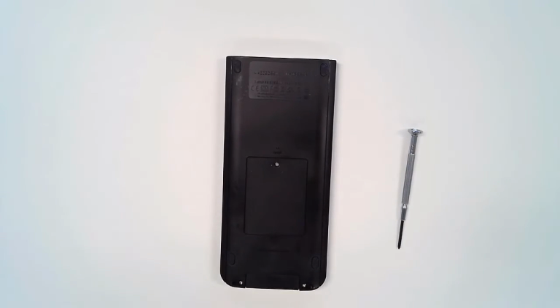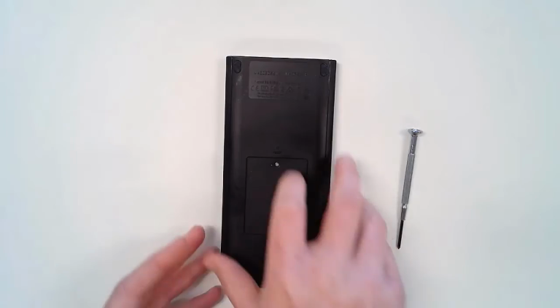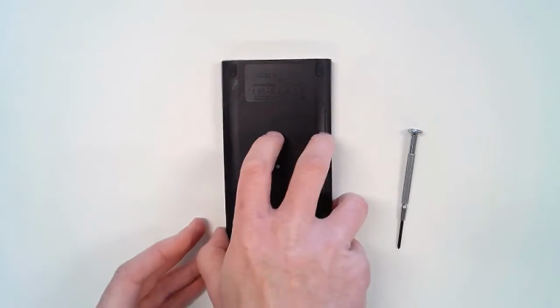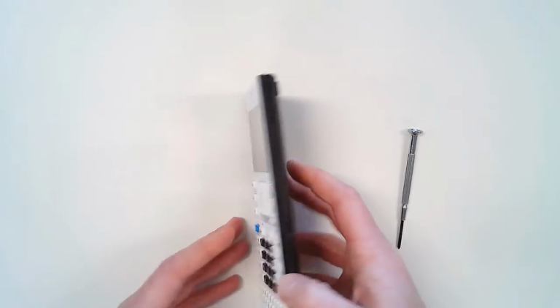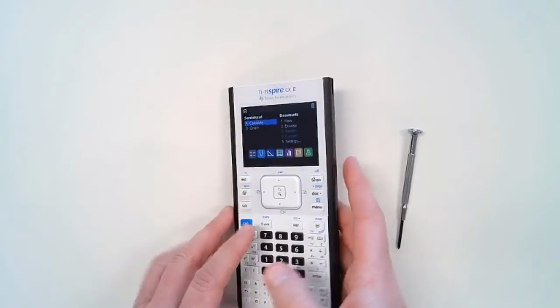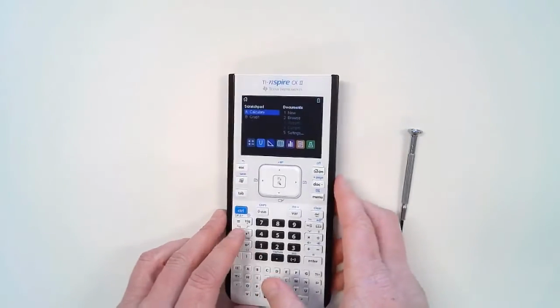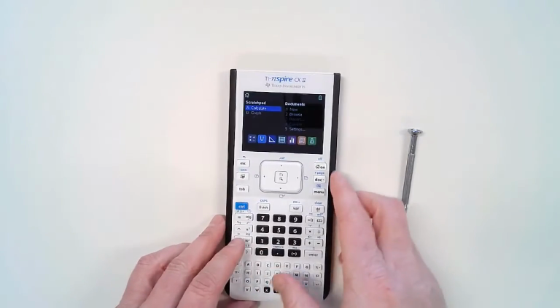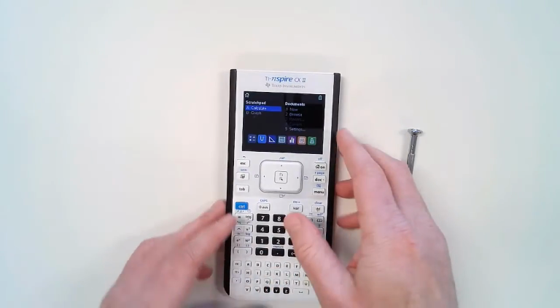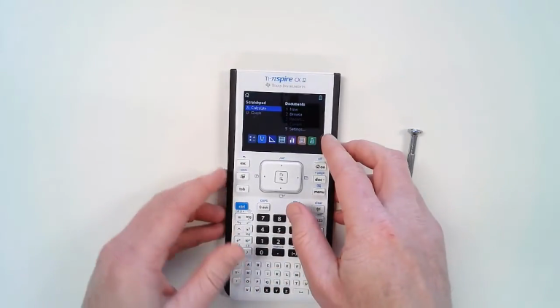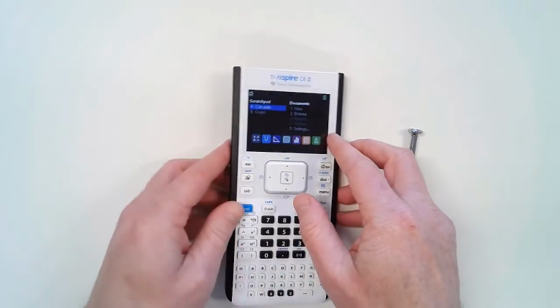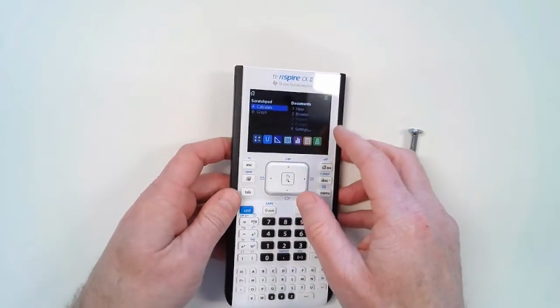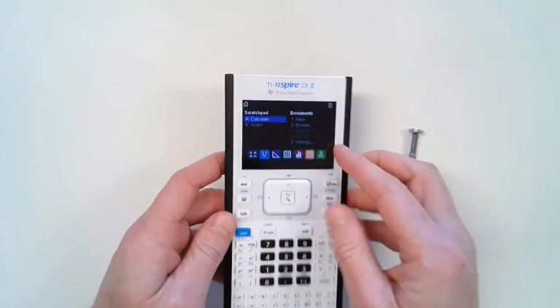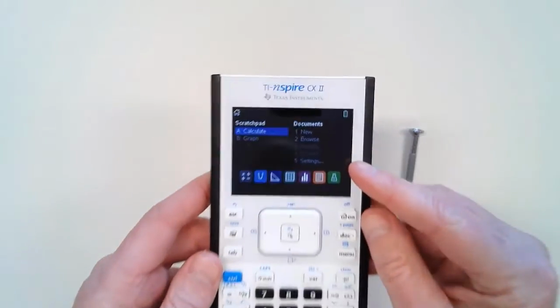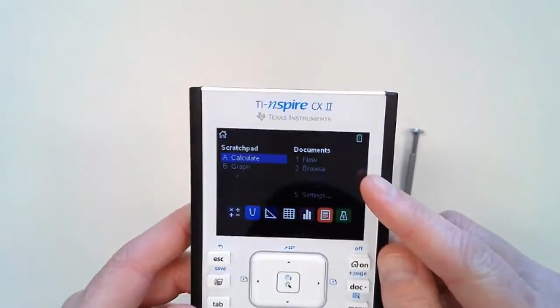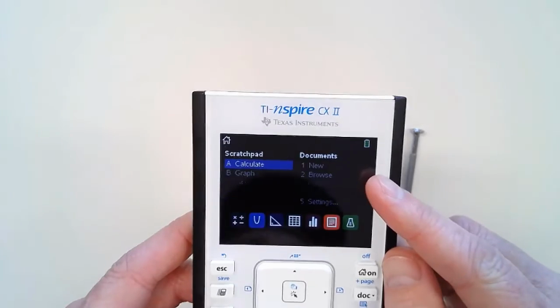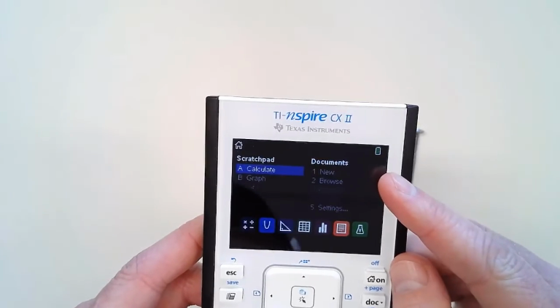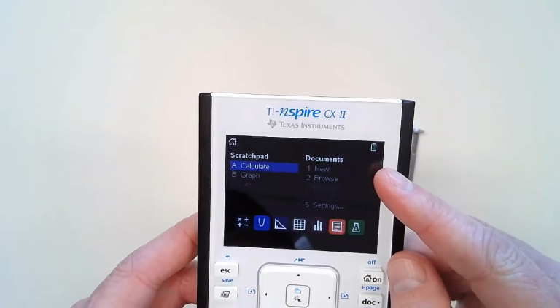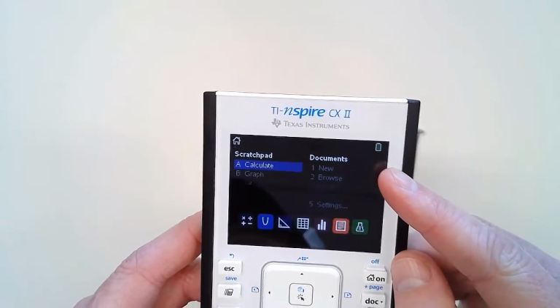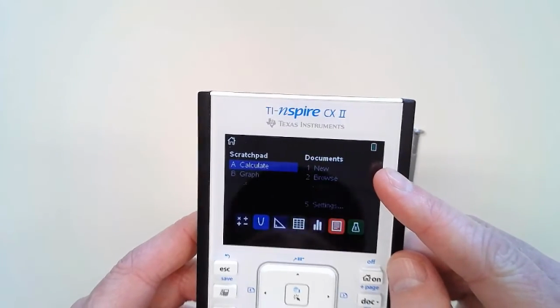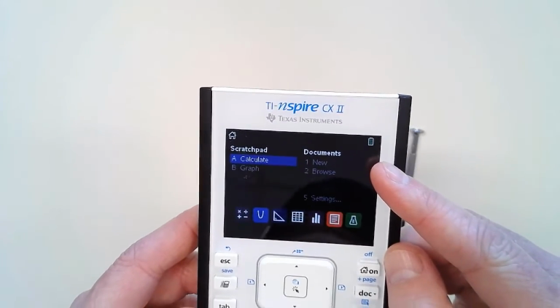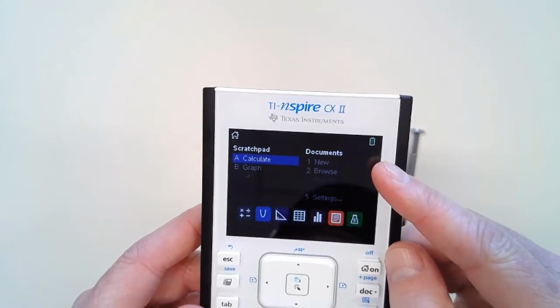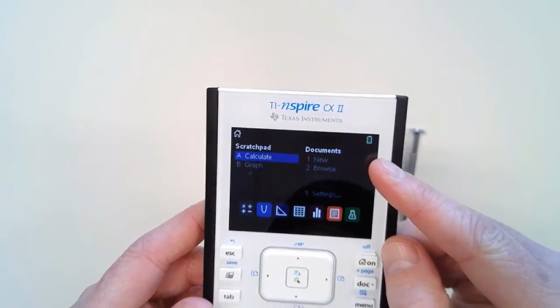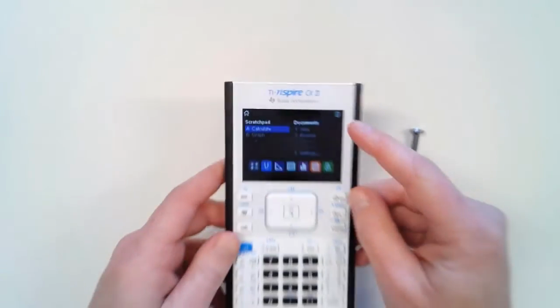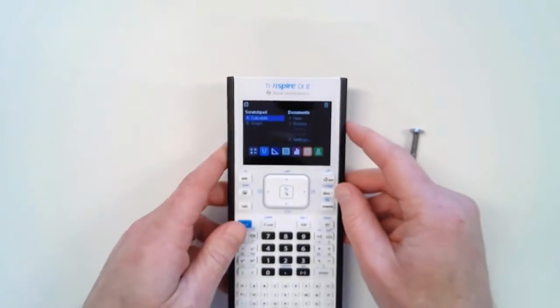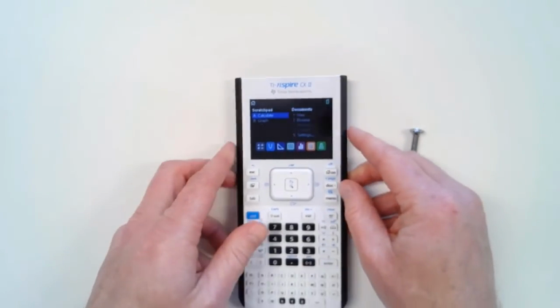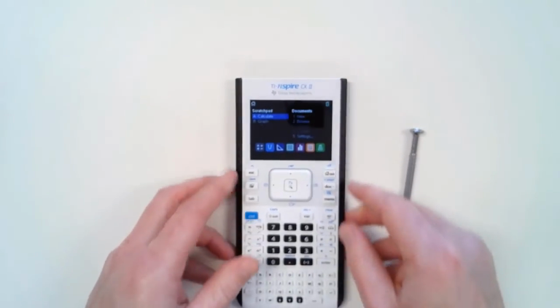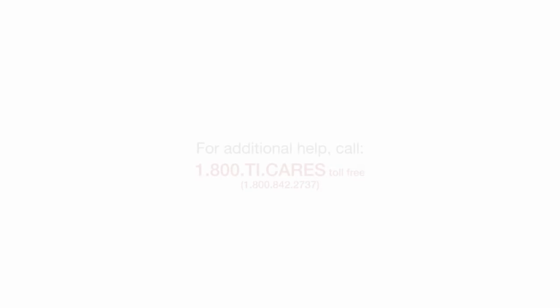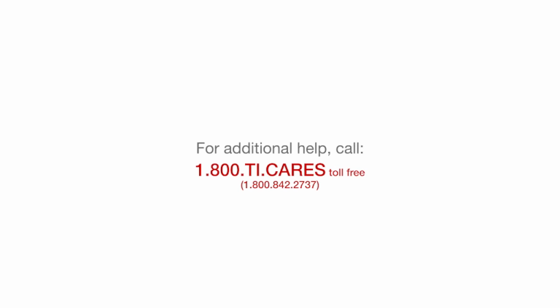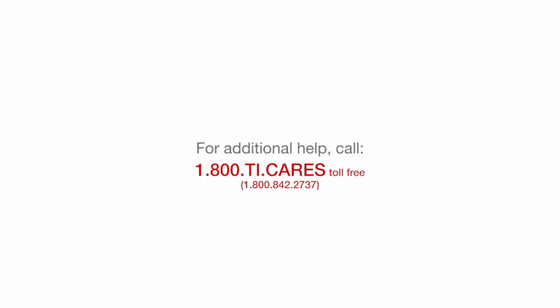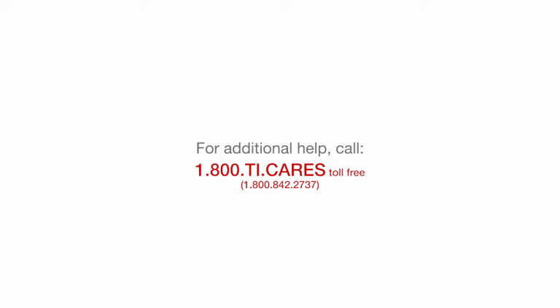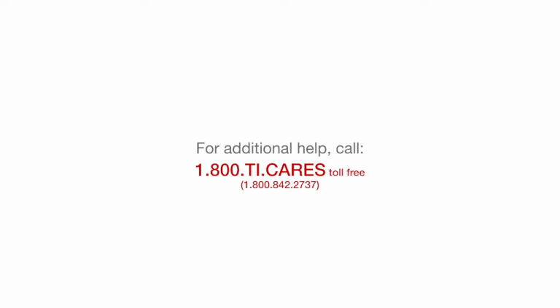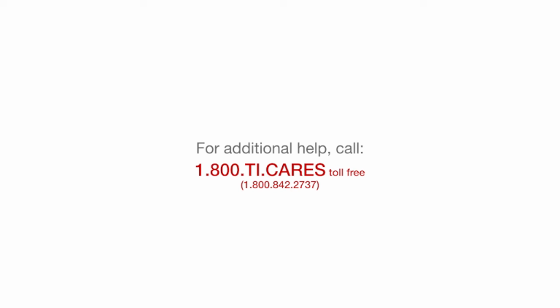Test your new battery by turning on the calculator. Even though the battery is new, it may not be fully charged. Check your battery indicator icon and charge it if necessary.